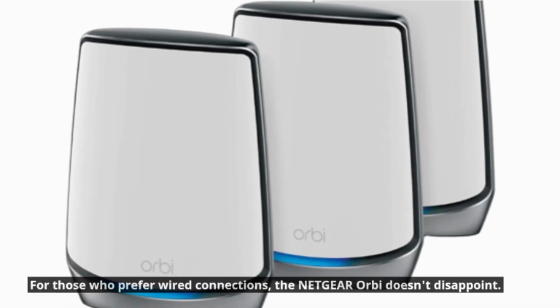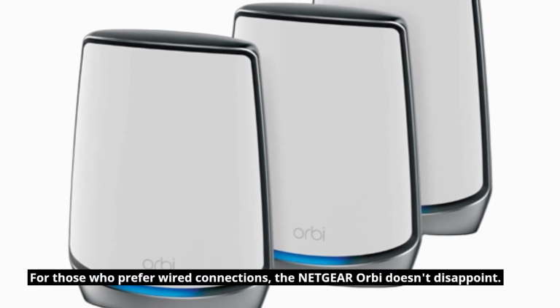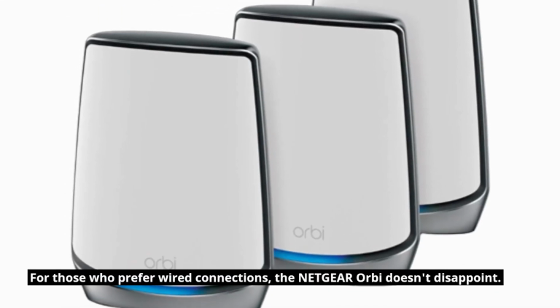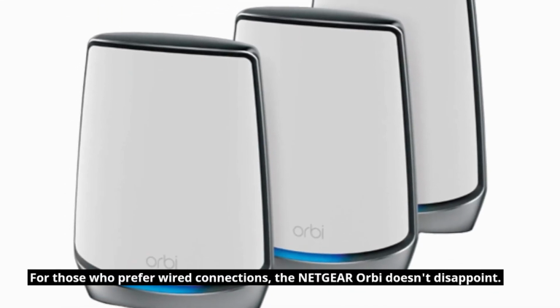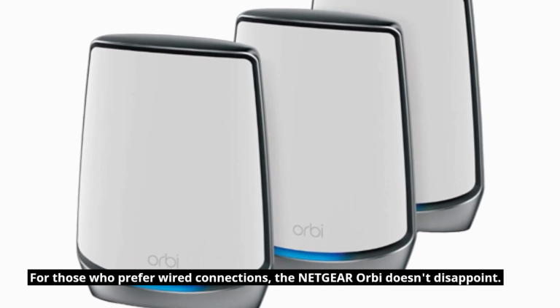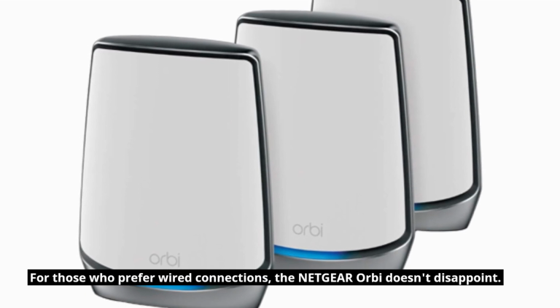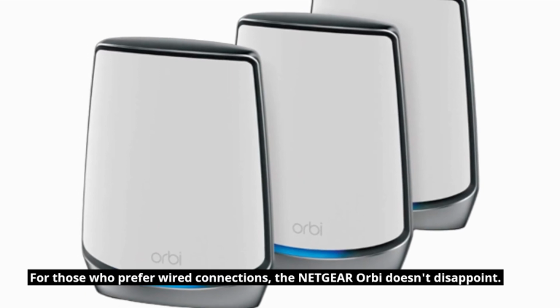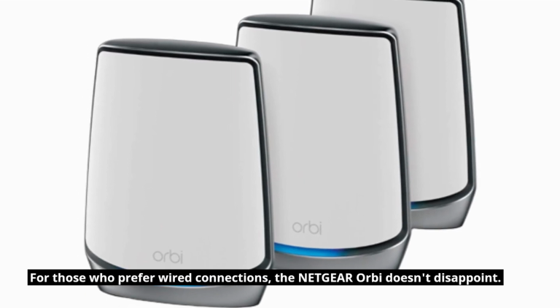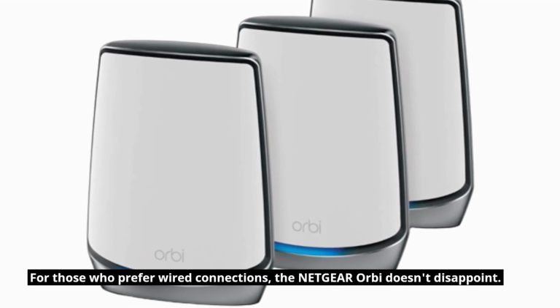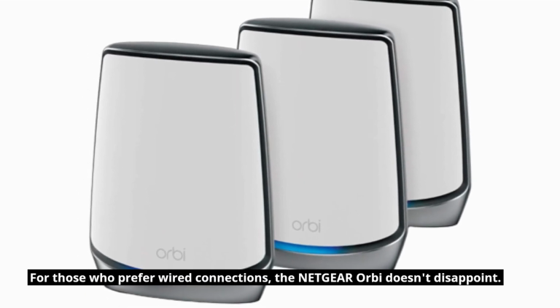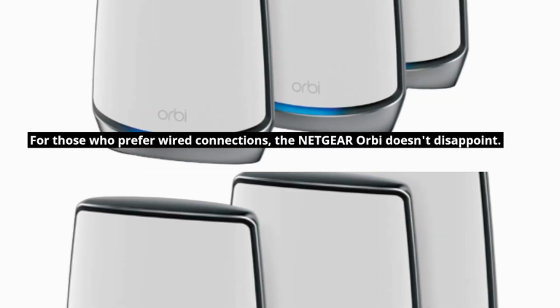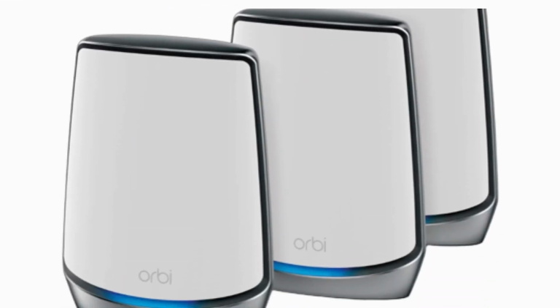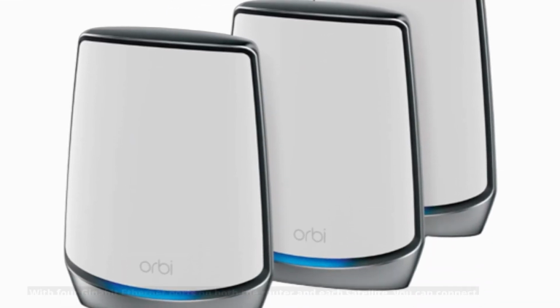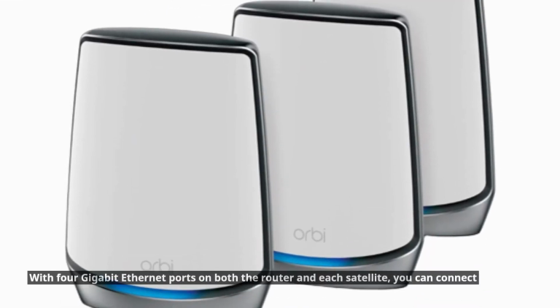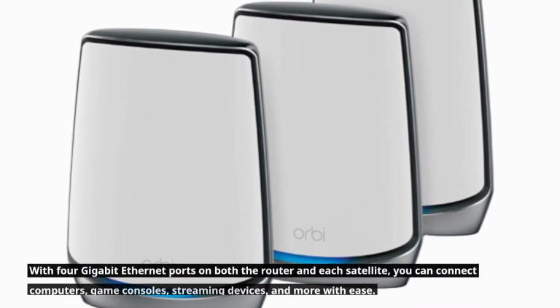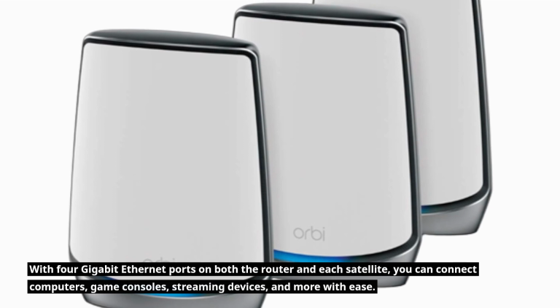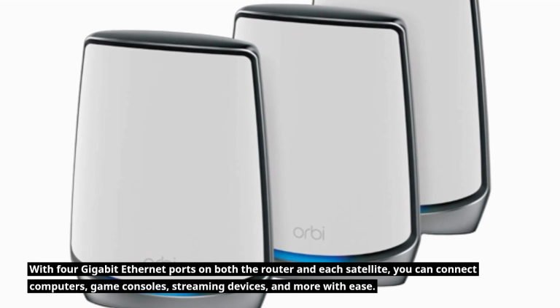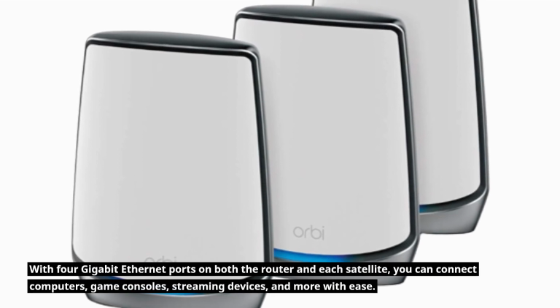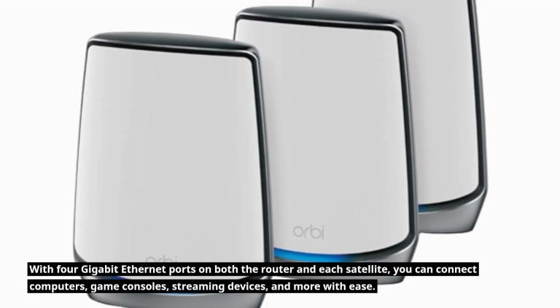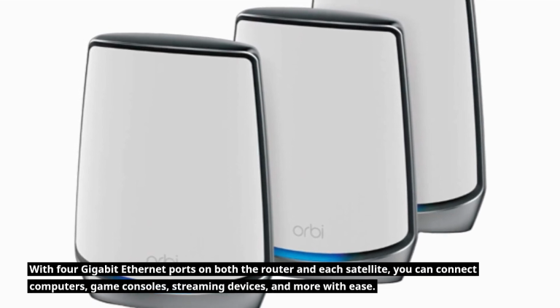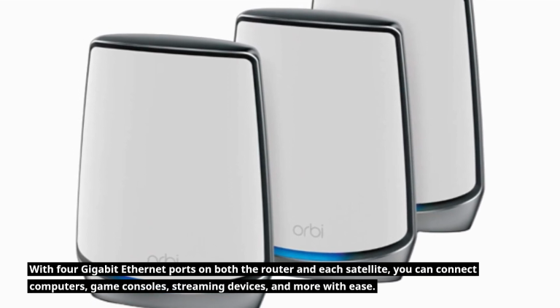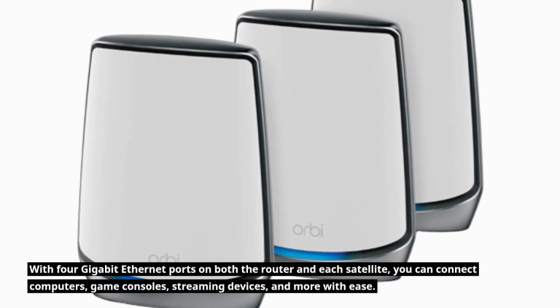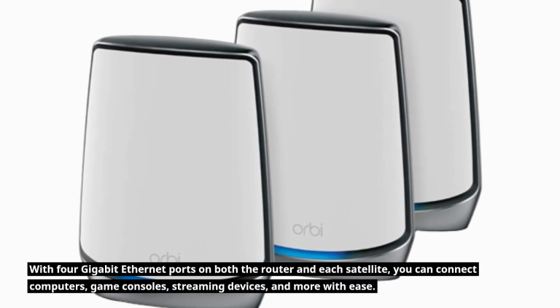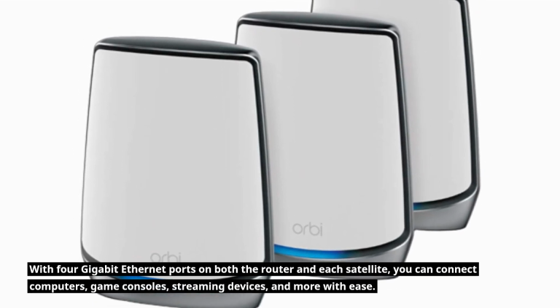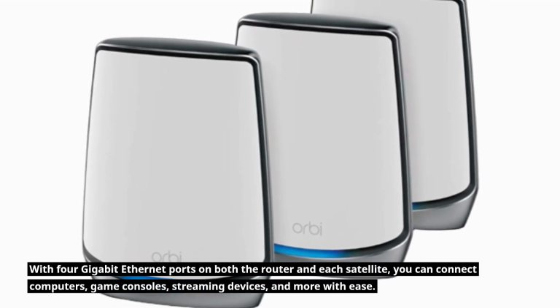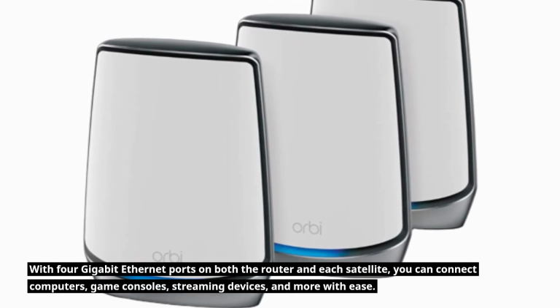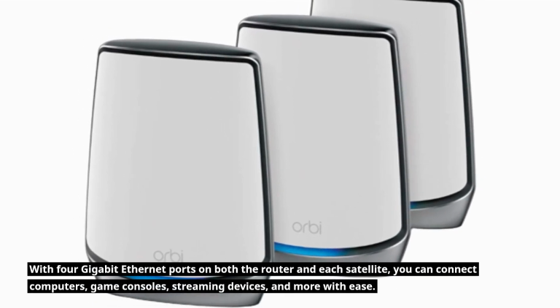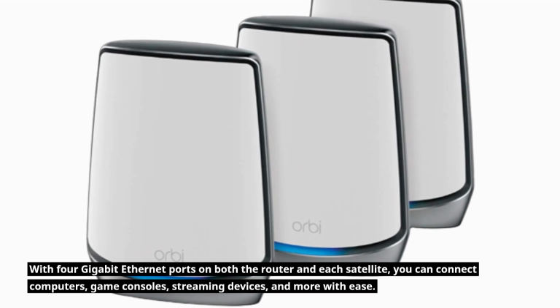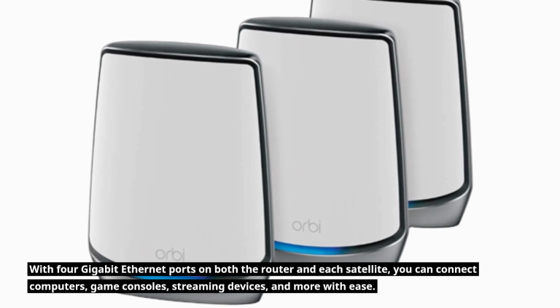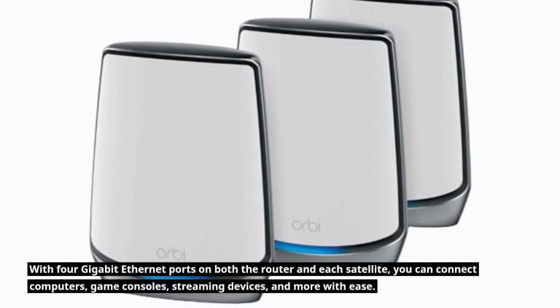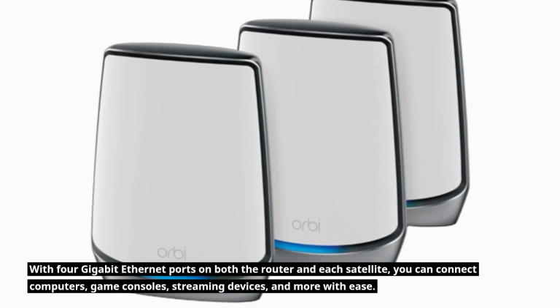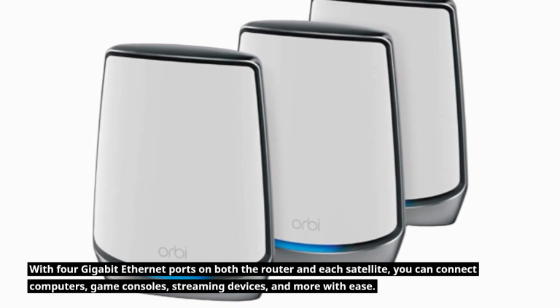For those who prefer wired connections, the Netgear Orbi doesn't disappoint. With 4 gigabit Ethernet ports on both the router and each satellite, you can connect computers, game consoles, streaming devices, and more with ease.